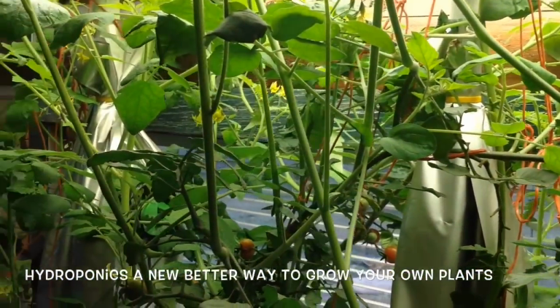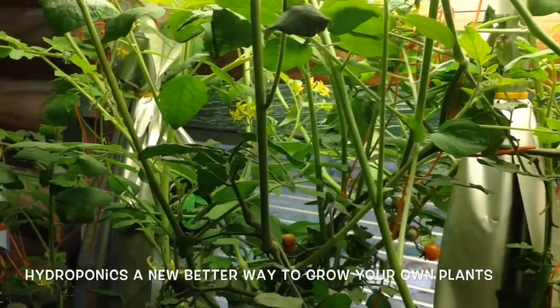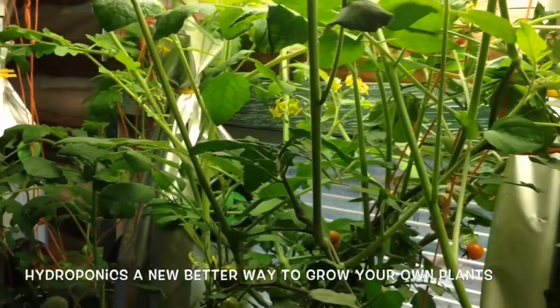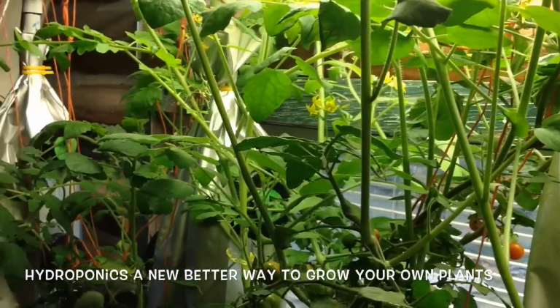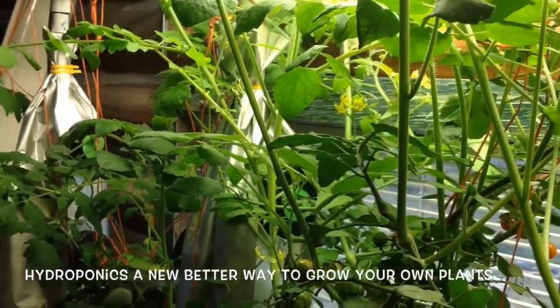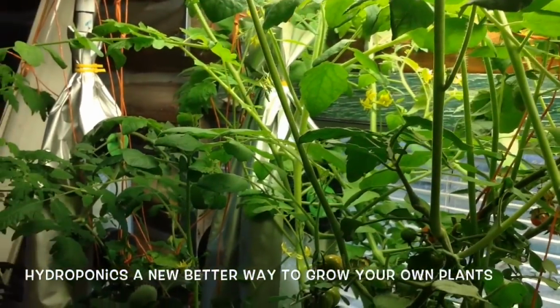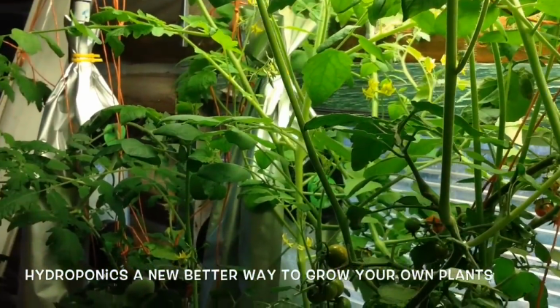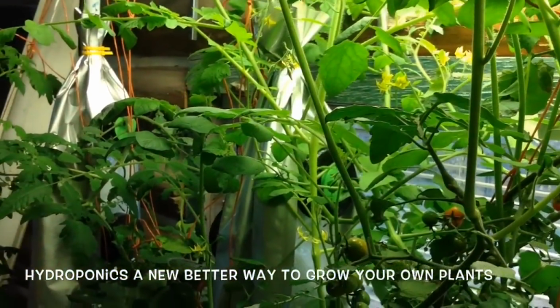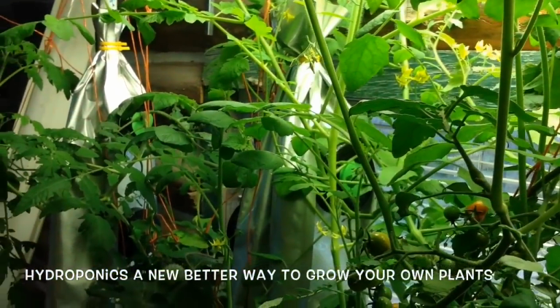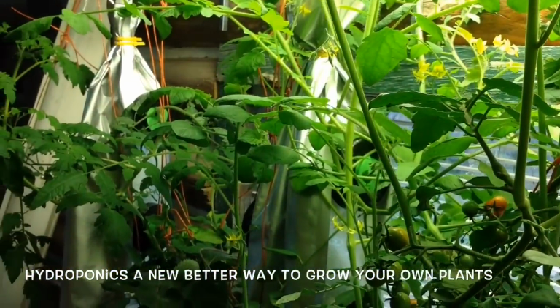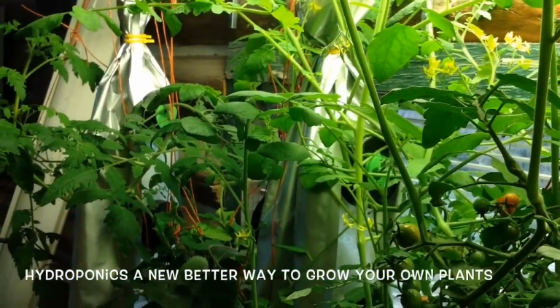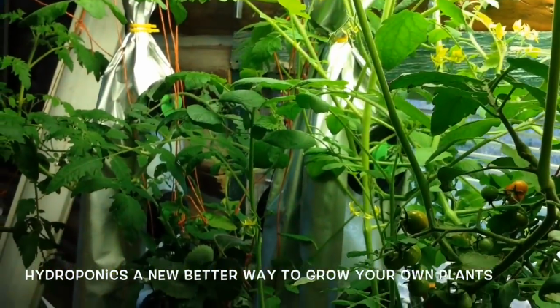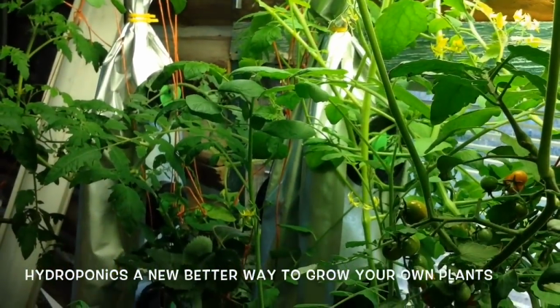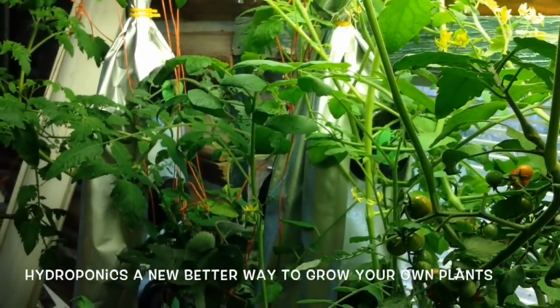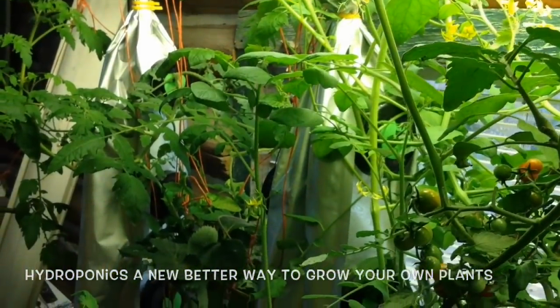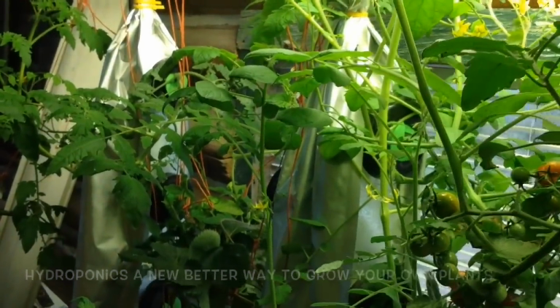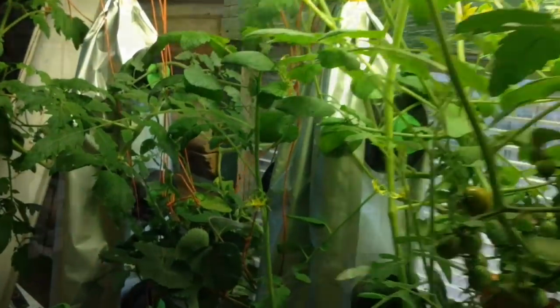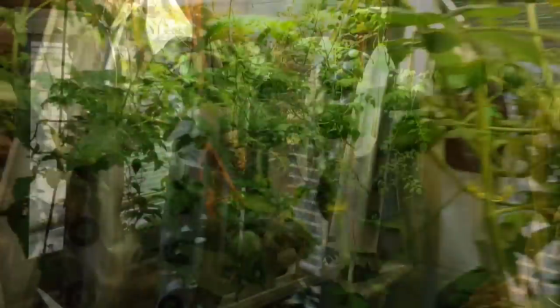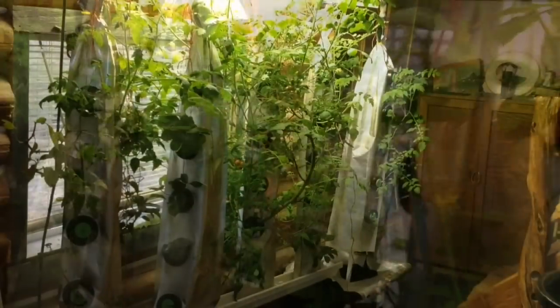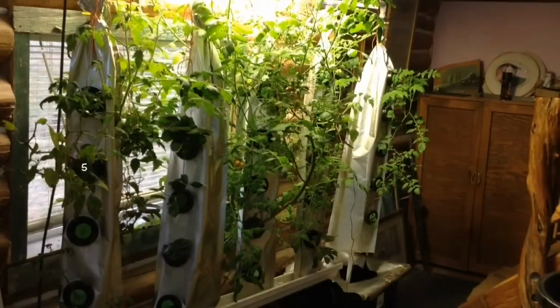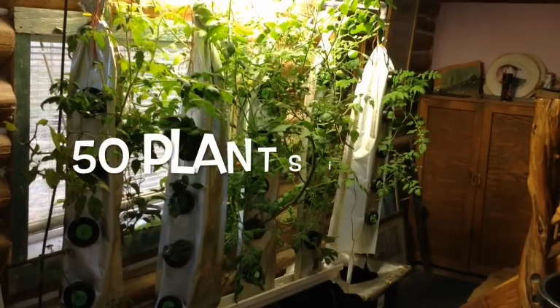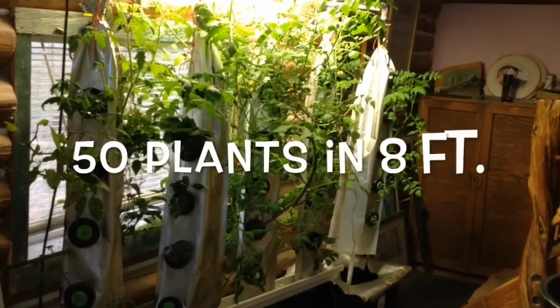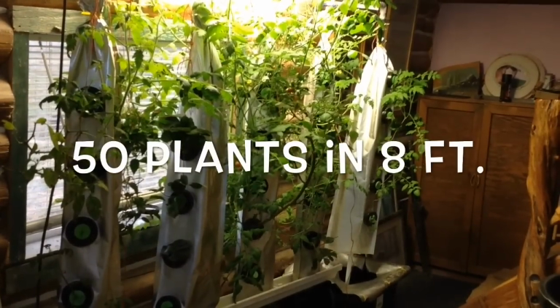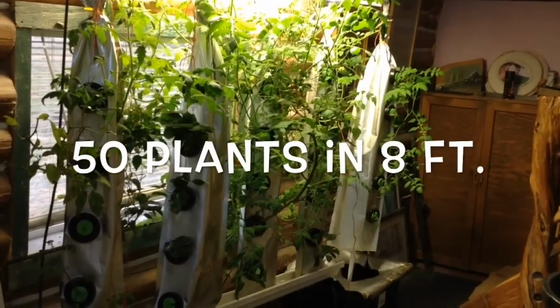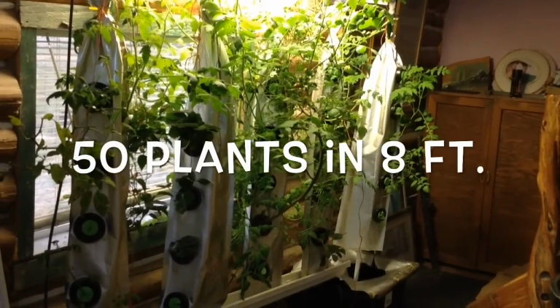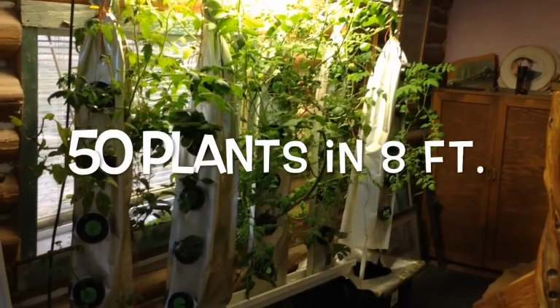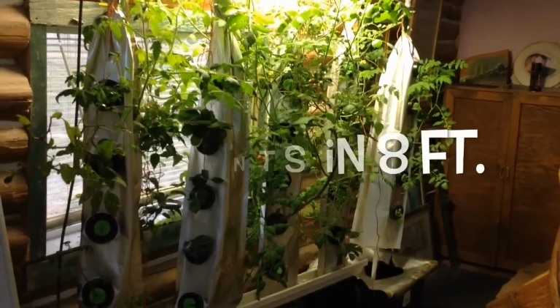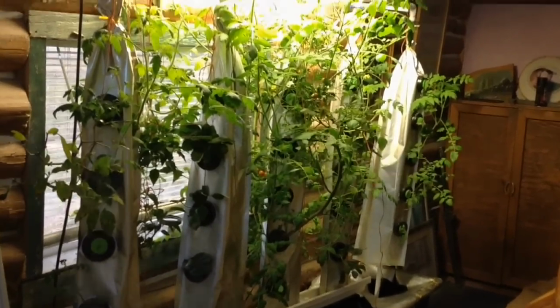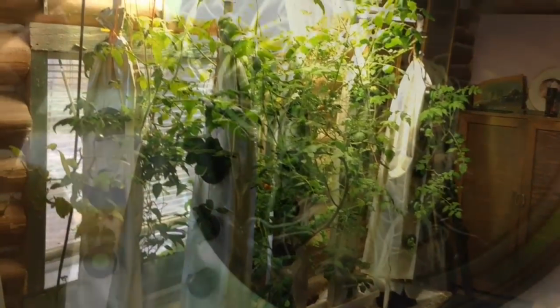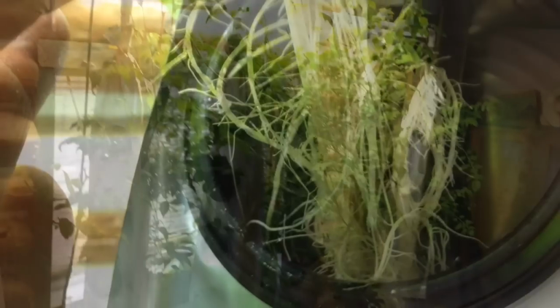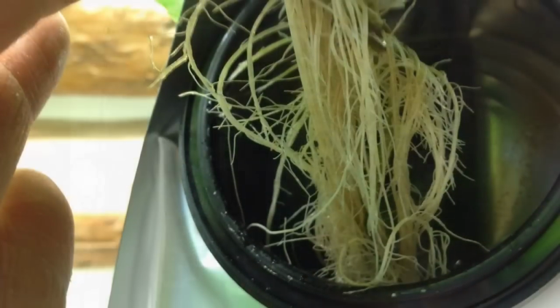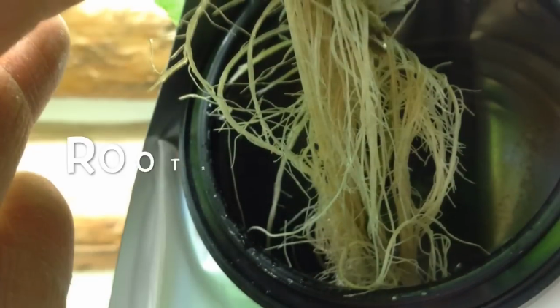One tower will grow 10 plants and it's affordable to purchase and affordable to ship. Our hydroponic system works and it really works.